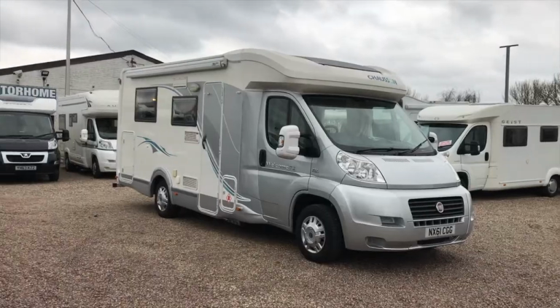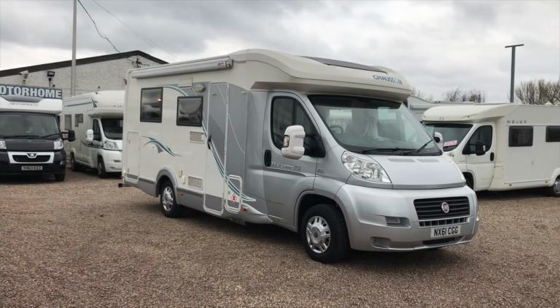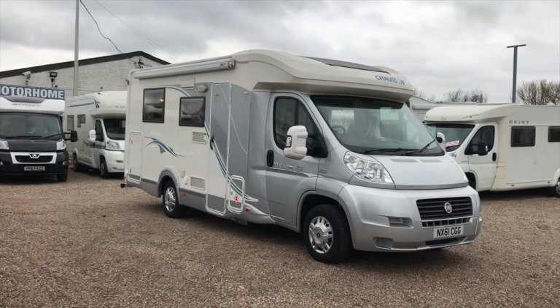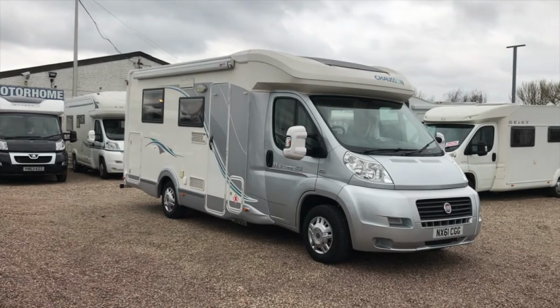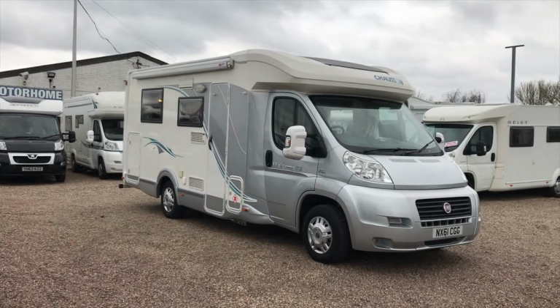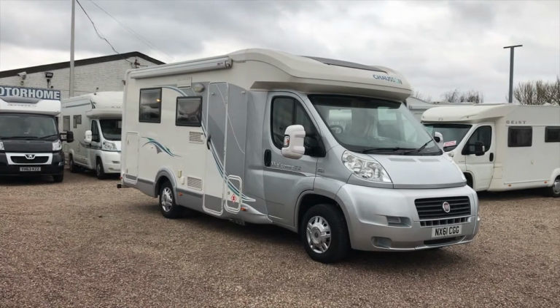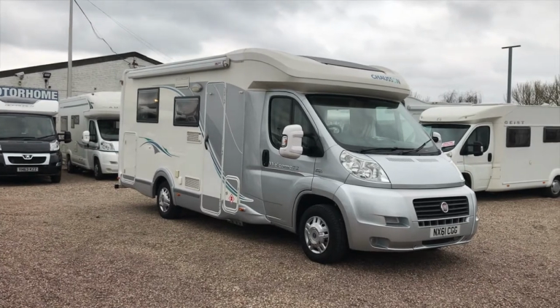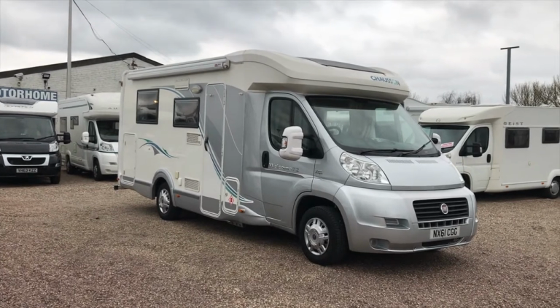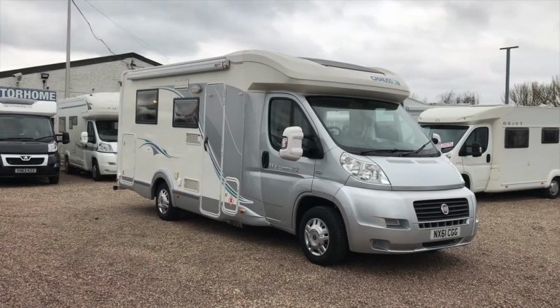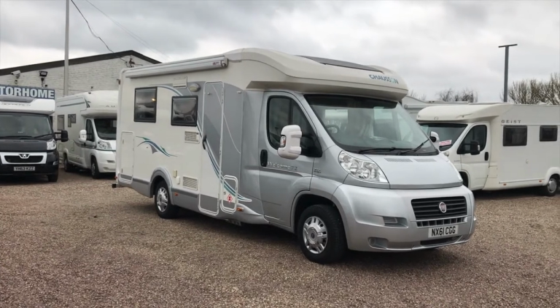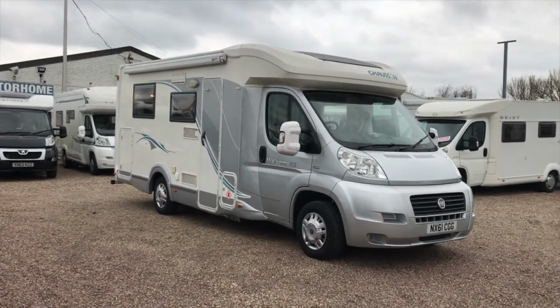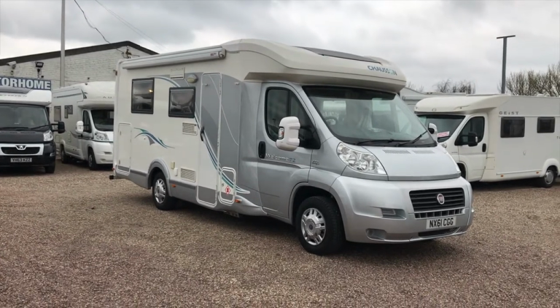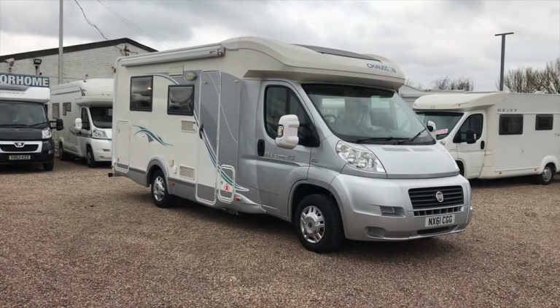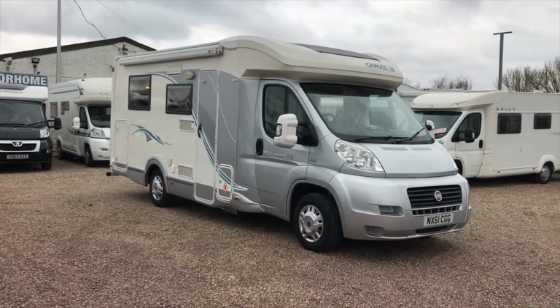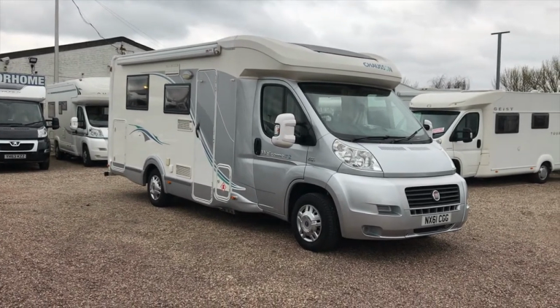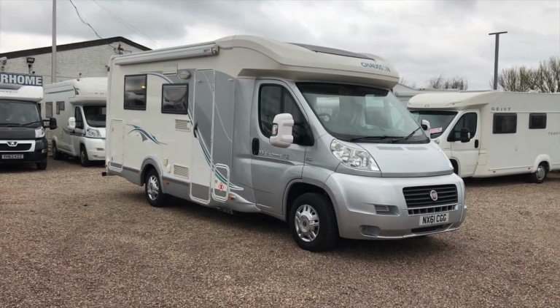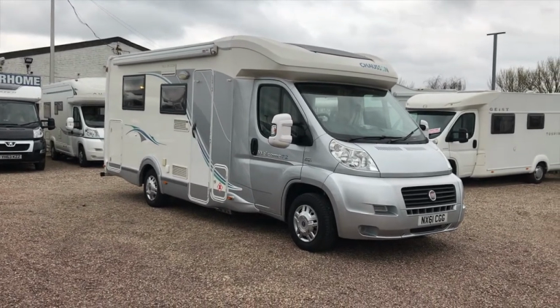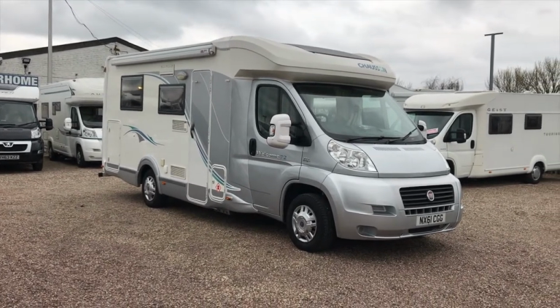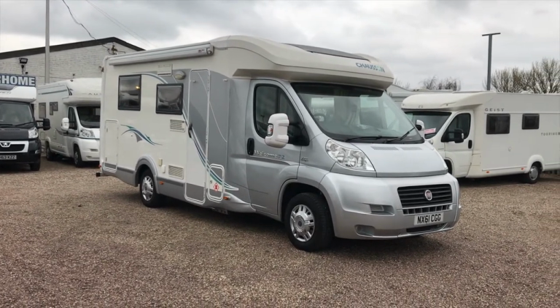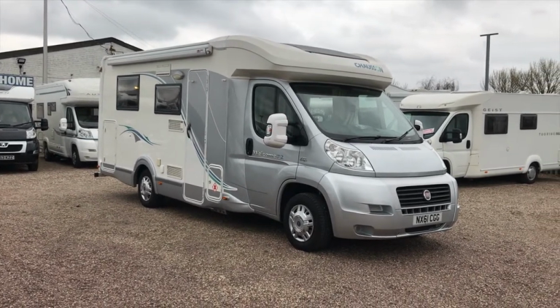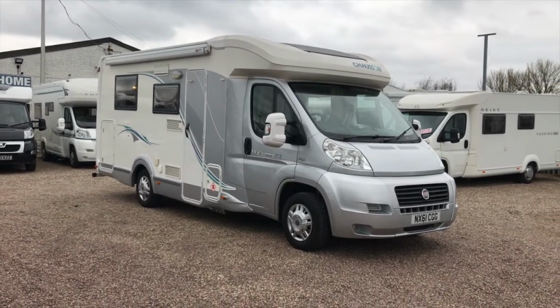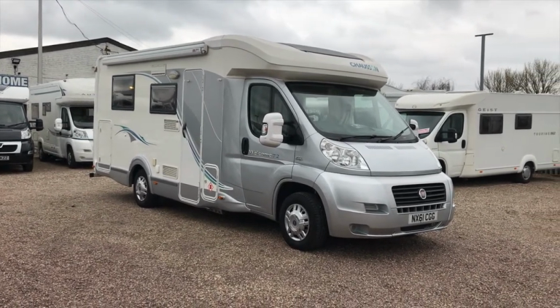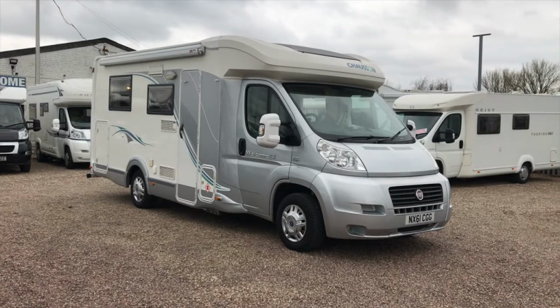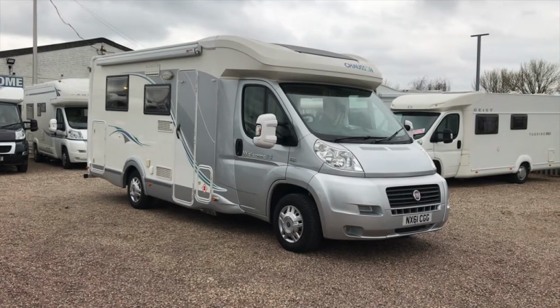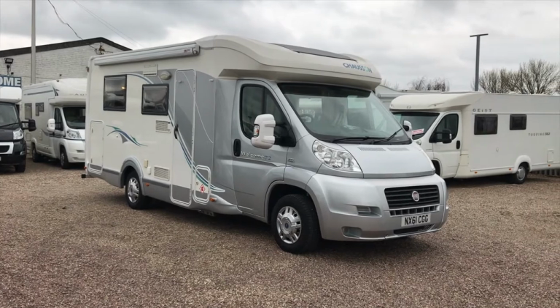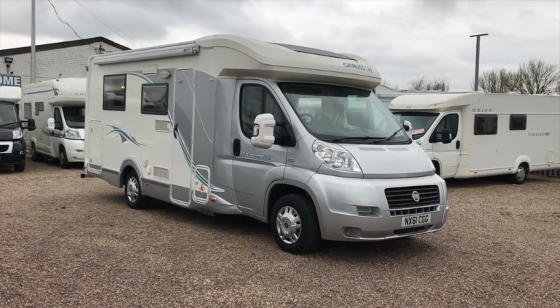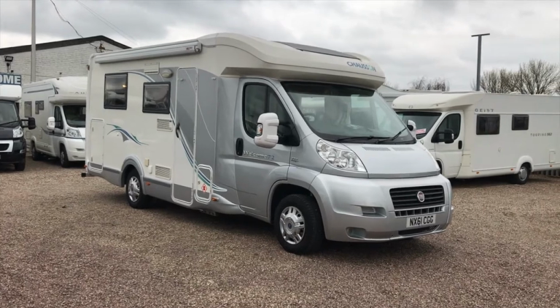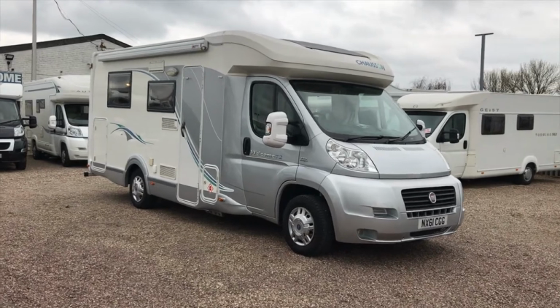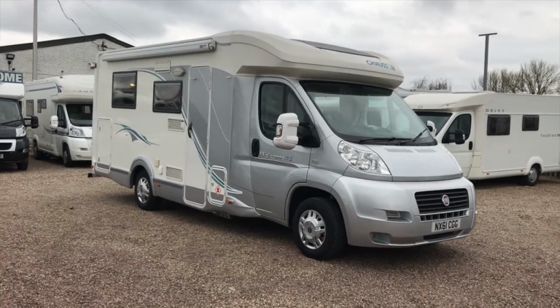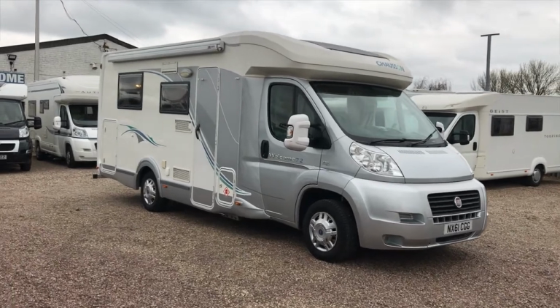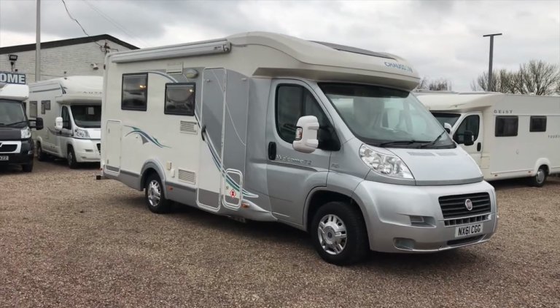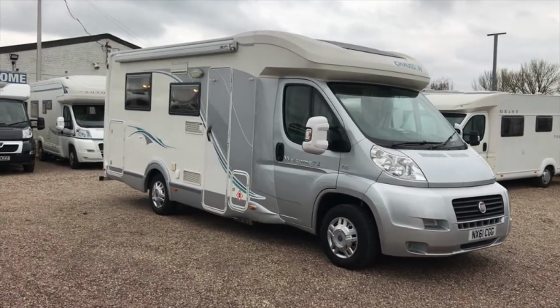Hi, welcome to AUG Motorhomes here in Starbridge. Thank you for your interest in this Chasson Welcome 72. My name is Jake and I'm going to run through the features of this lovely motorhome.